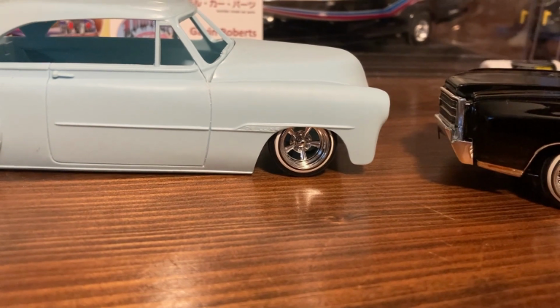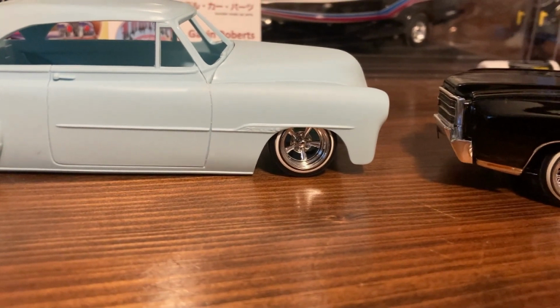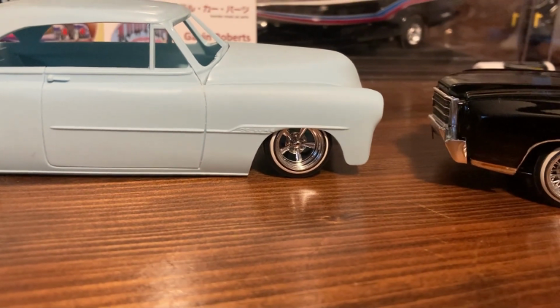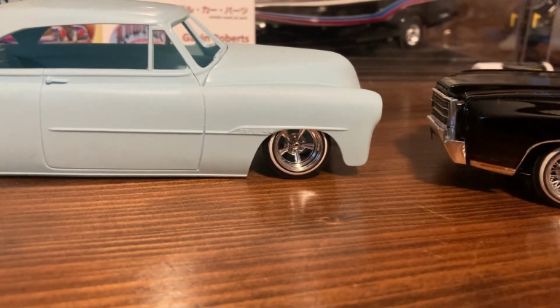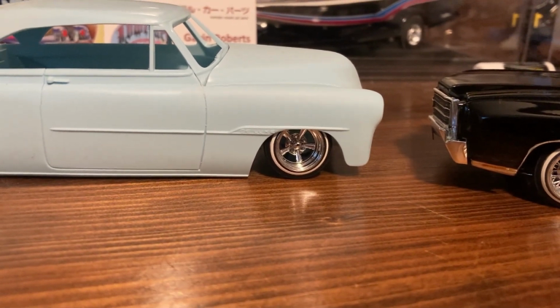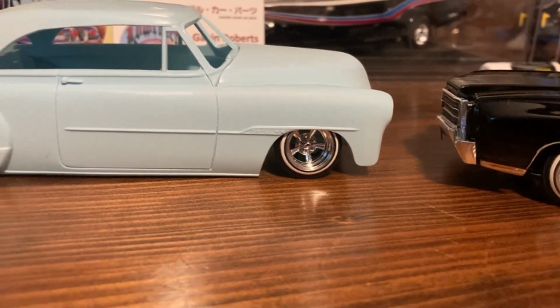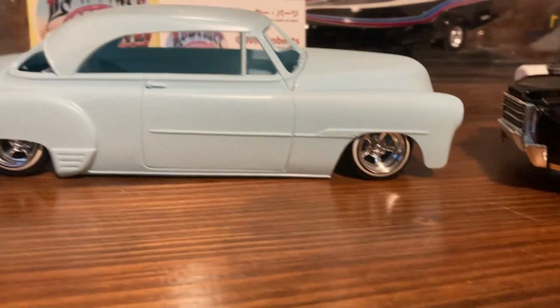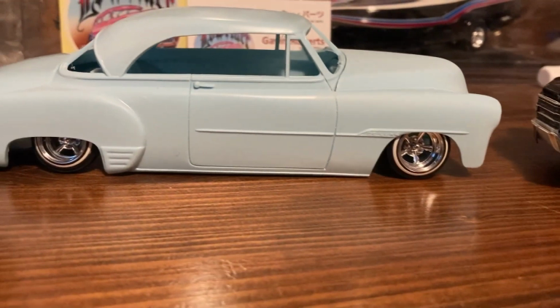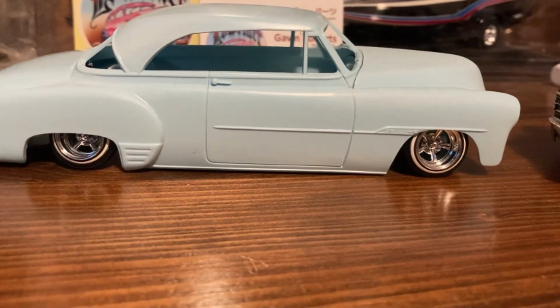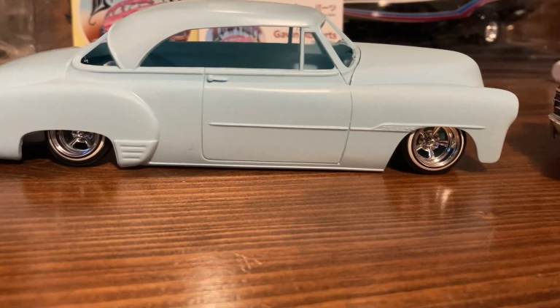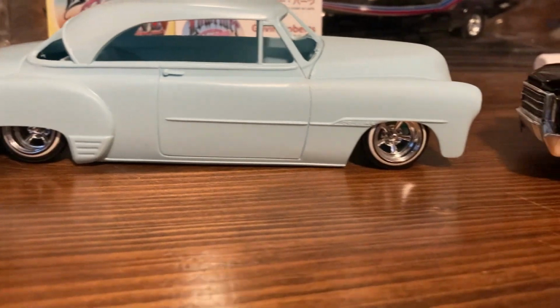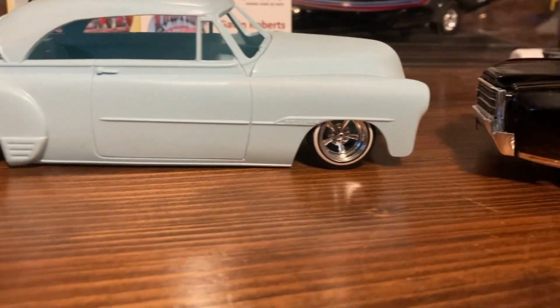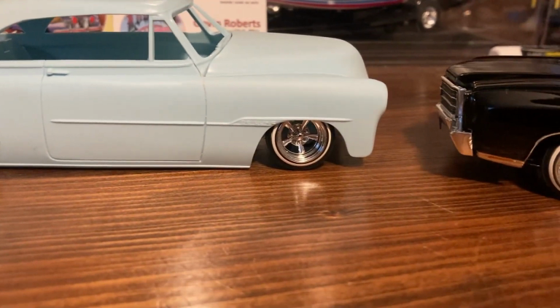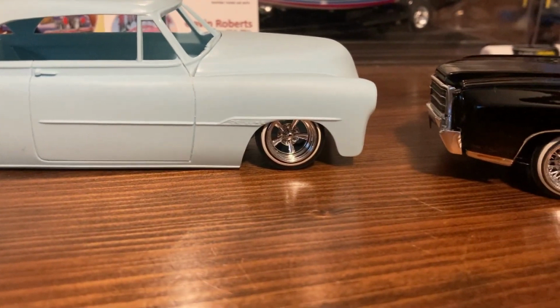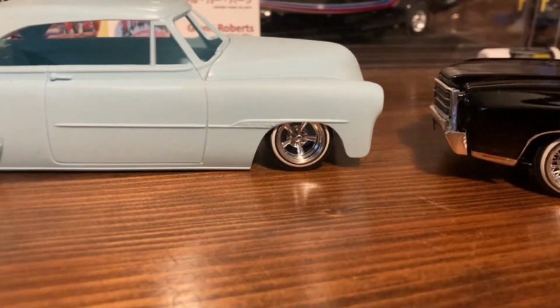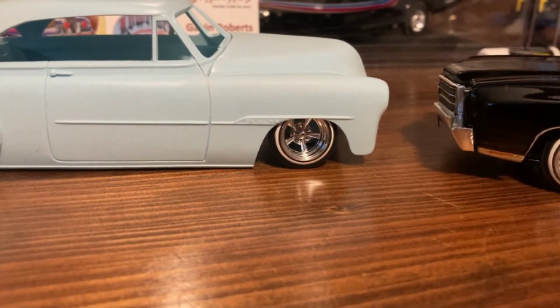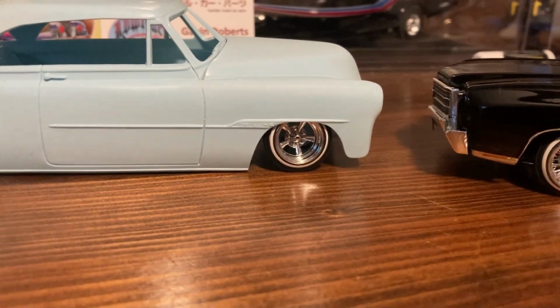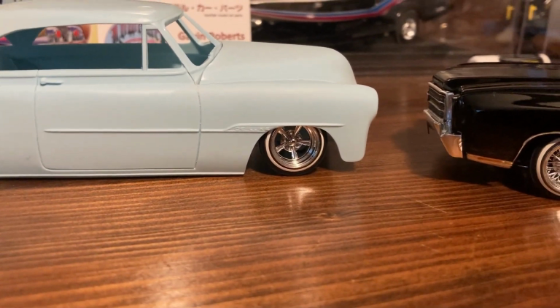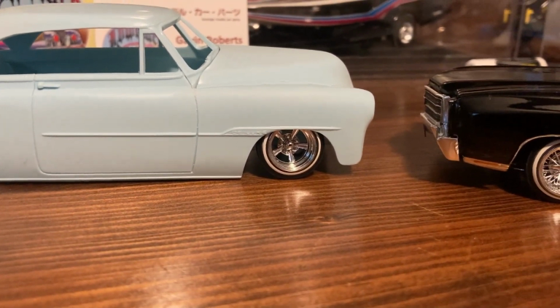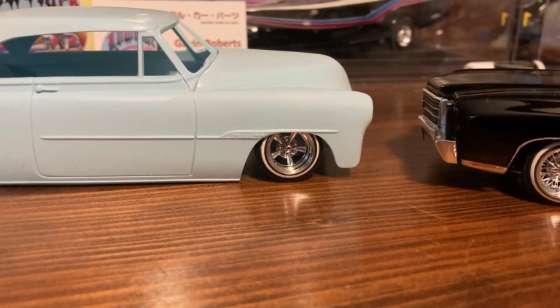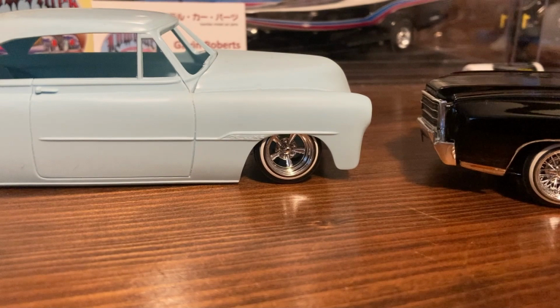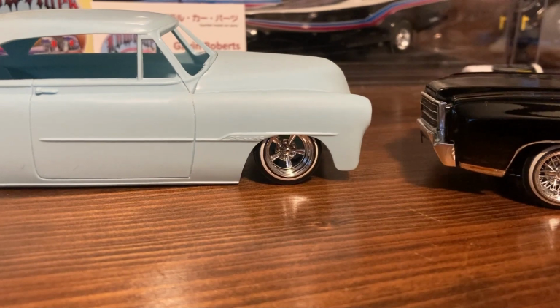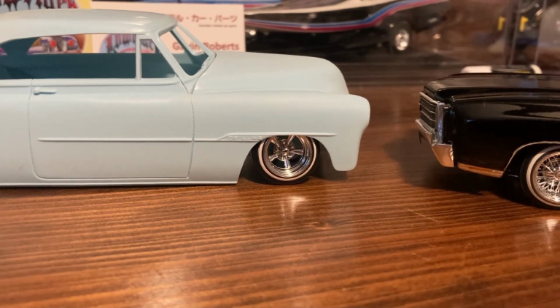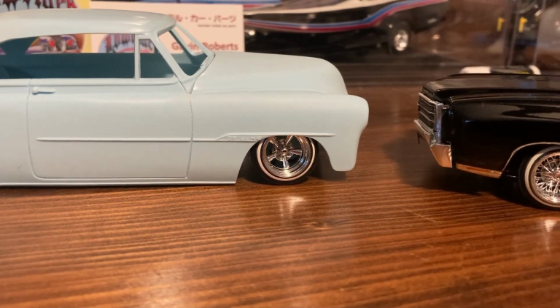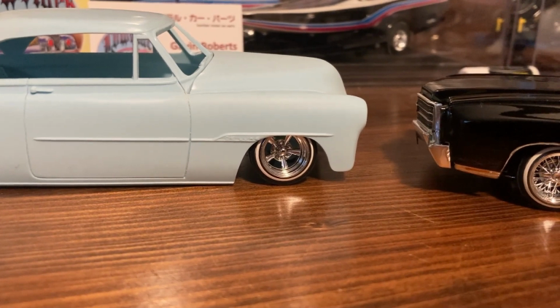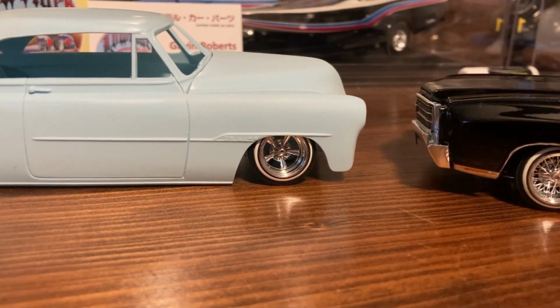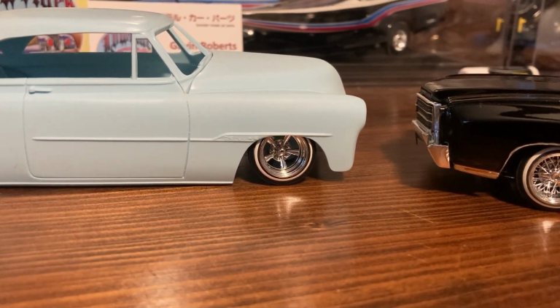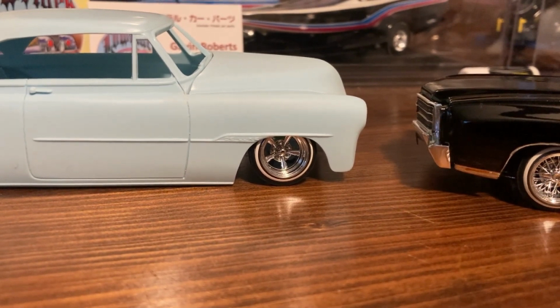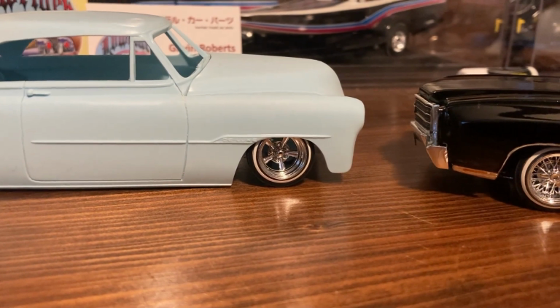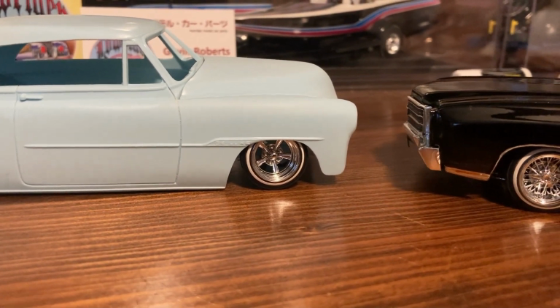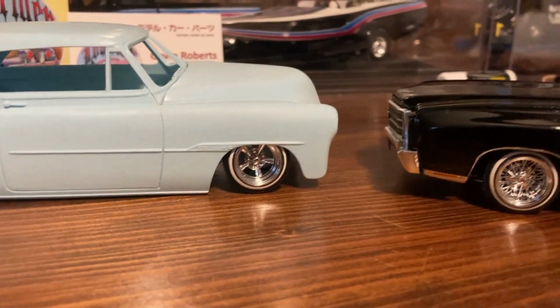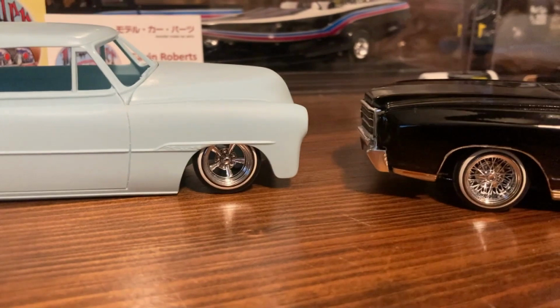They are the ground and you build up from those. Whenever I find the right wheels and tires, that automatically tells me what car I'm going to build — whether it's going to be 1970s, 1960s, a 50s custom, or whatever. It always starts with the wheels and tires.